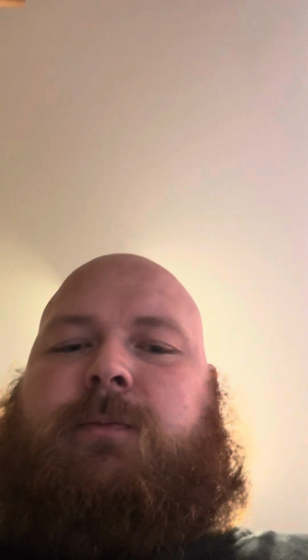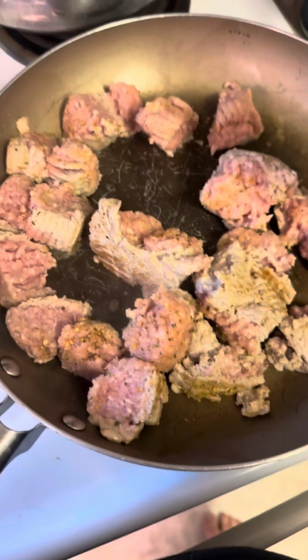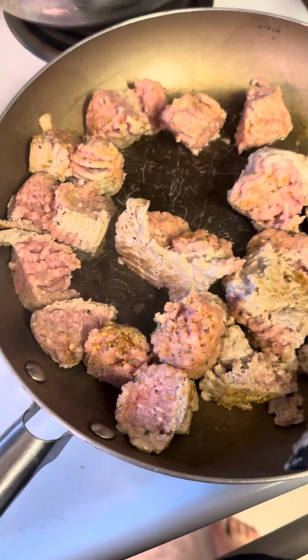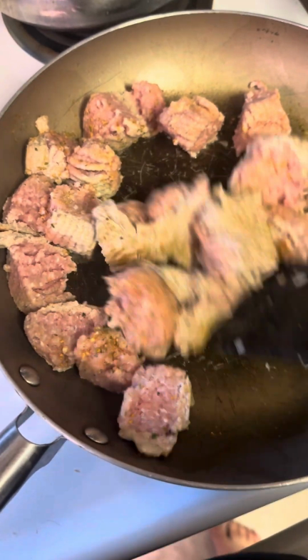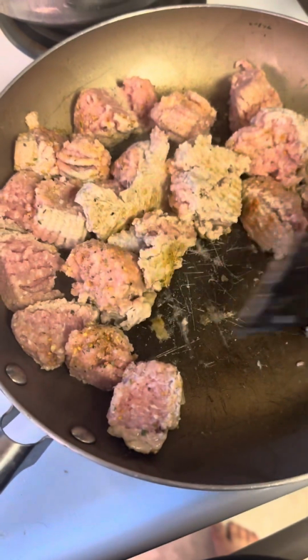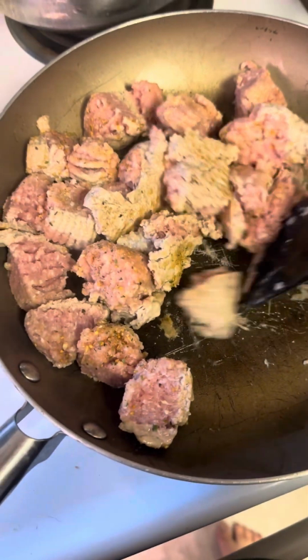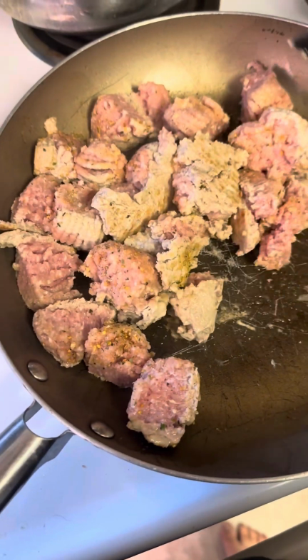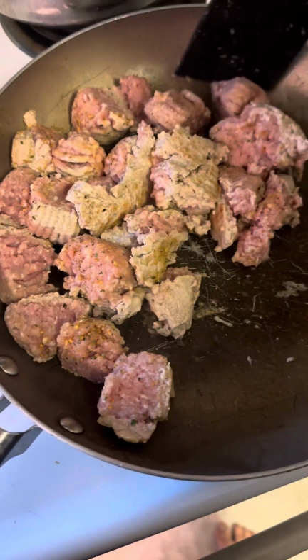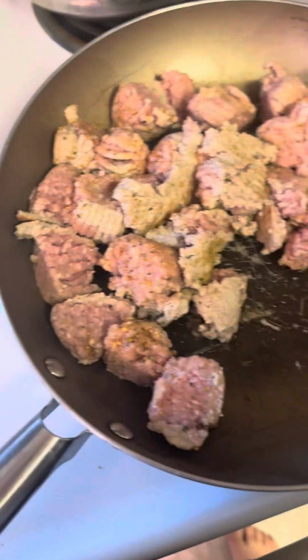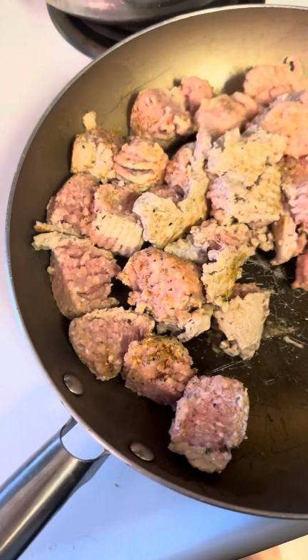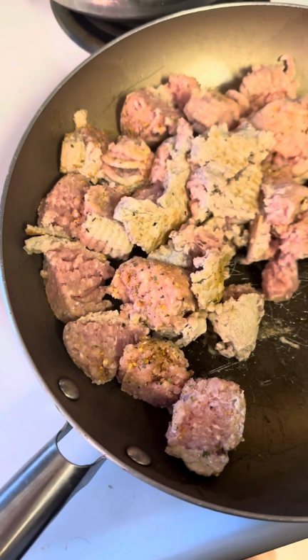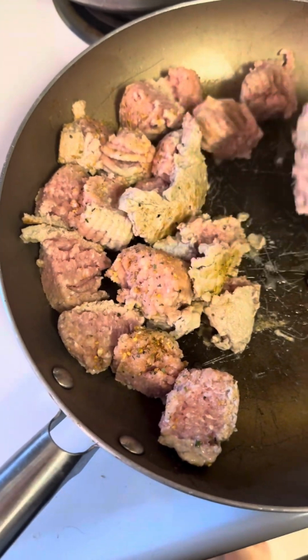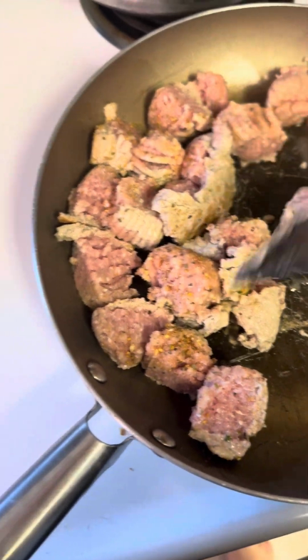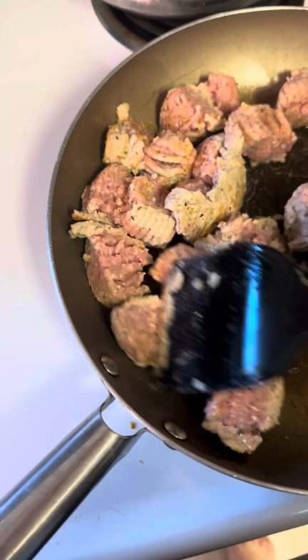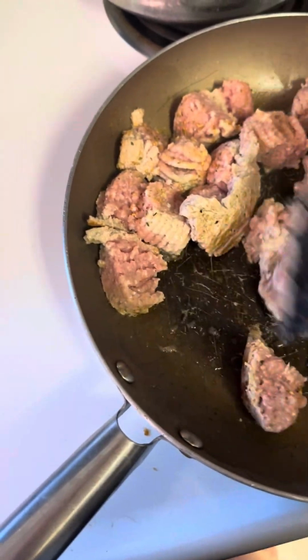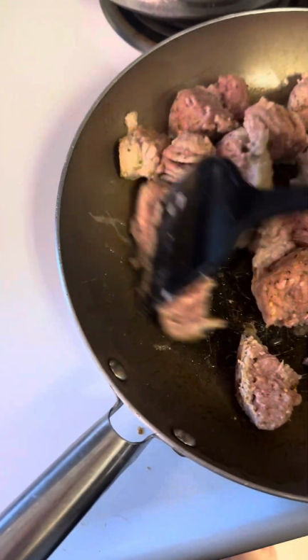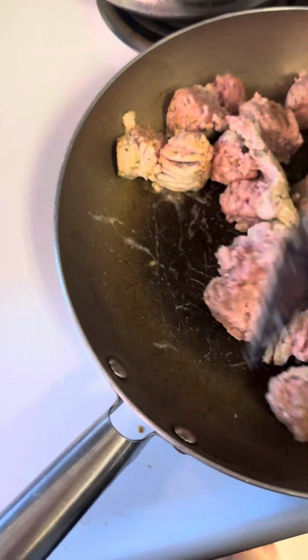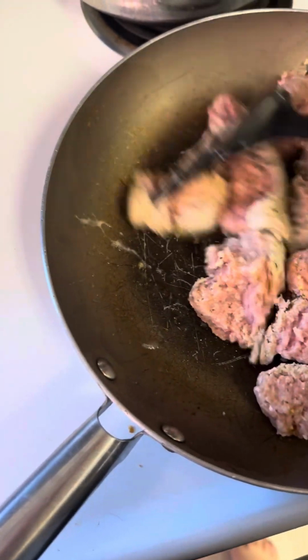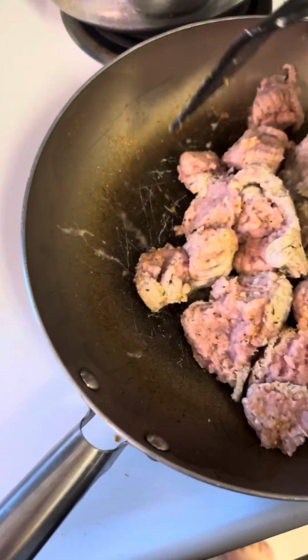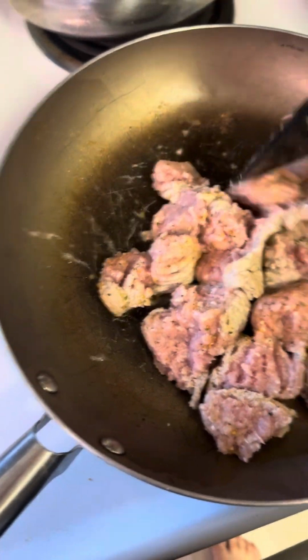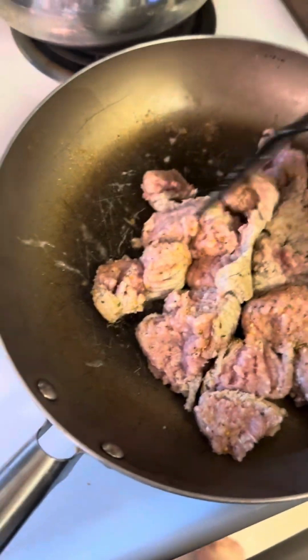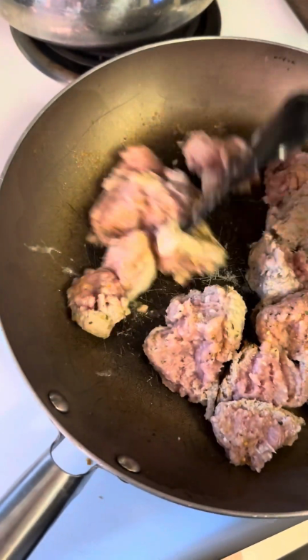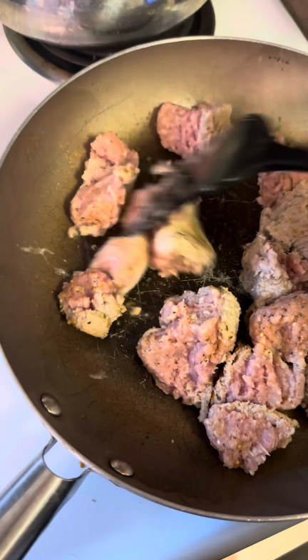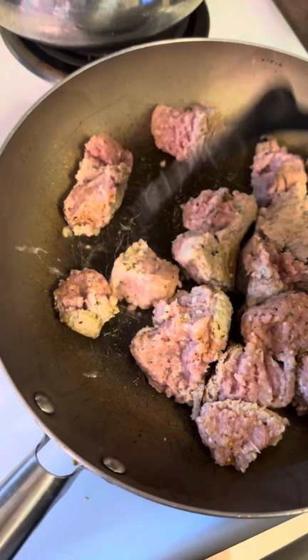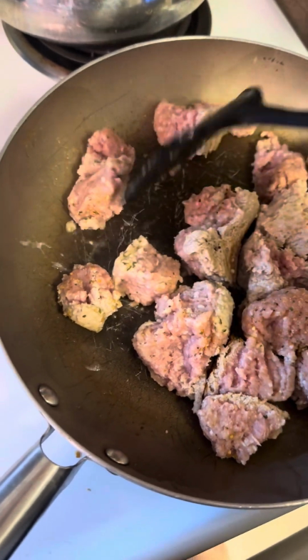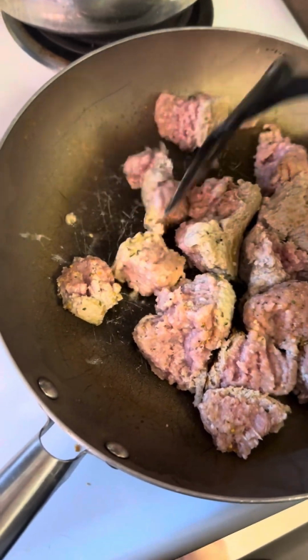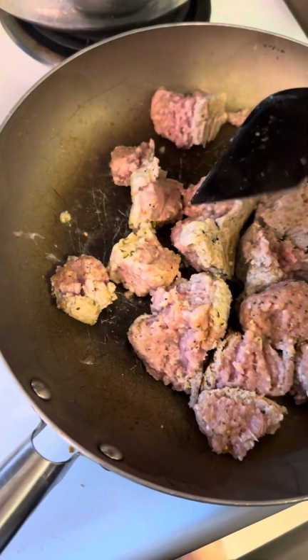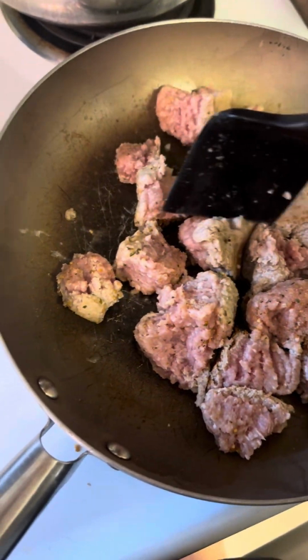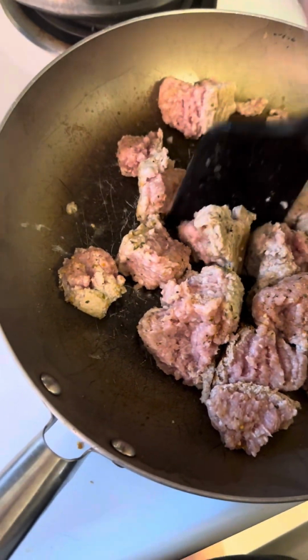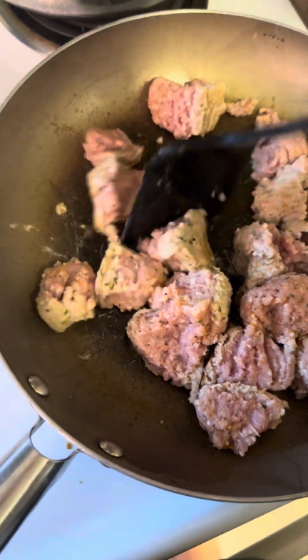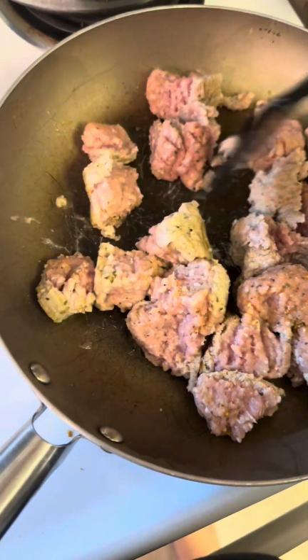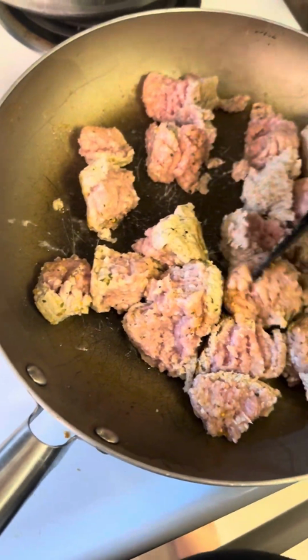Step one: got our ground meat in the pan and we're just gonna brown that all up real nice.